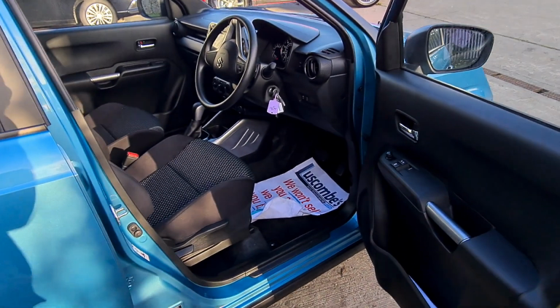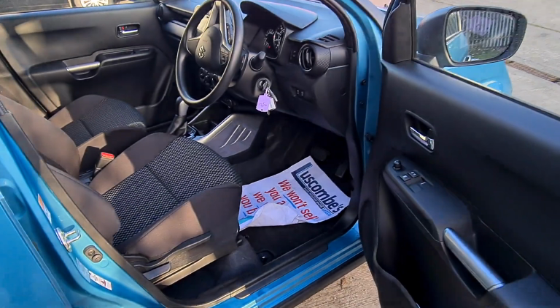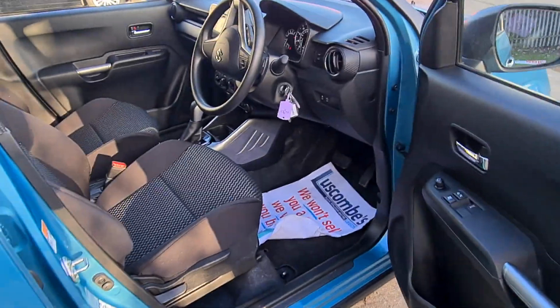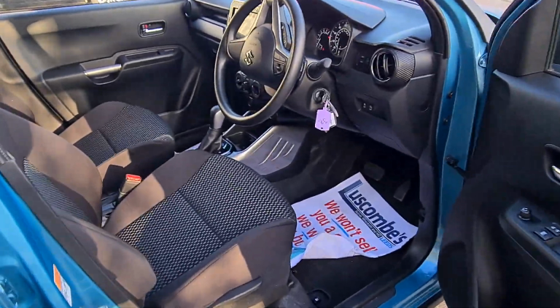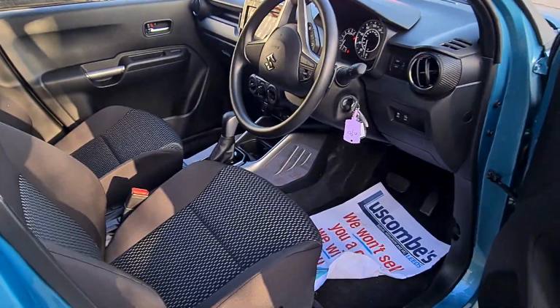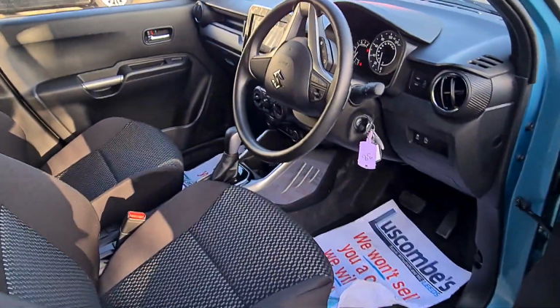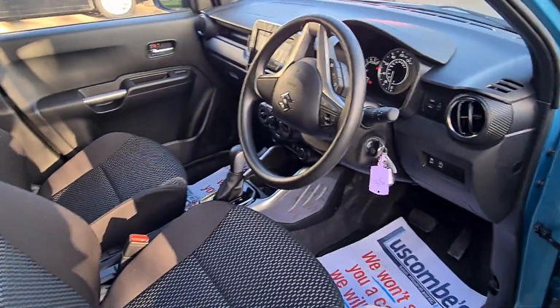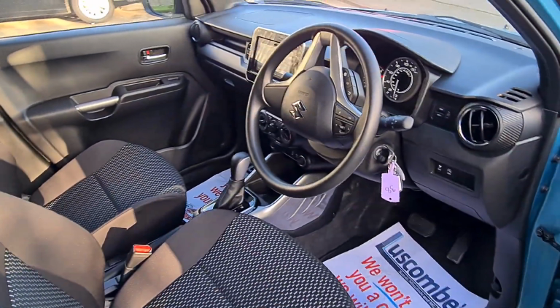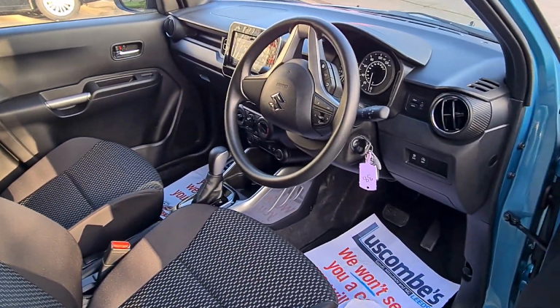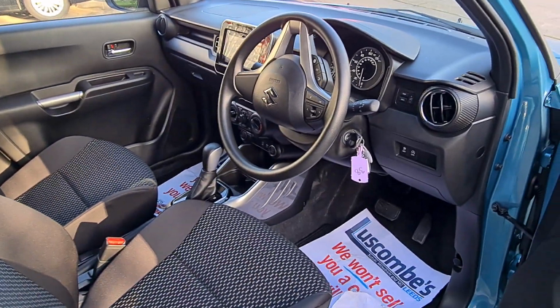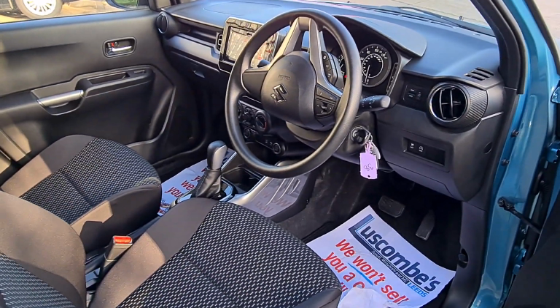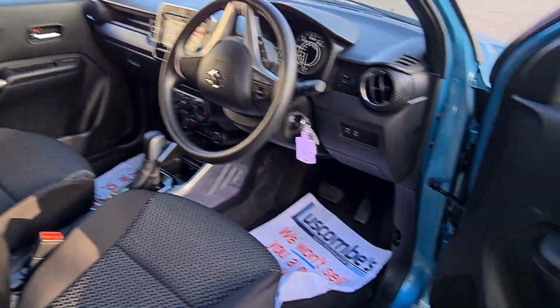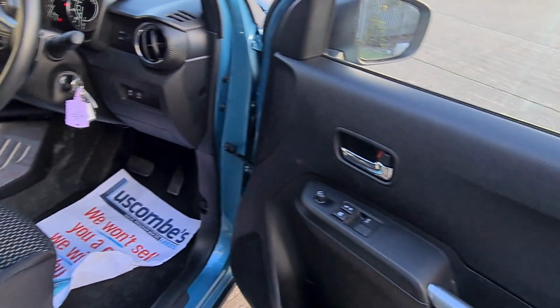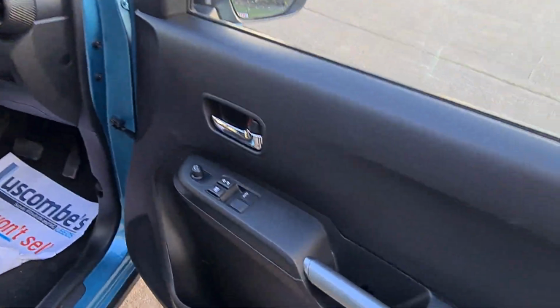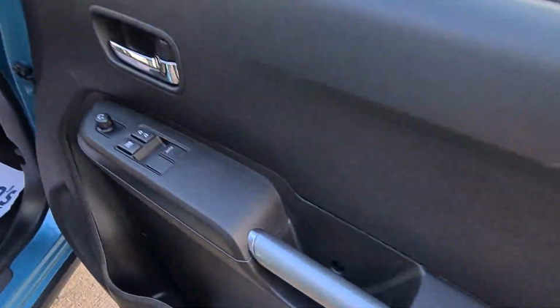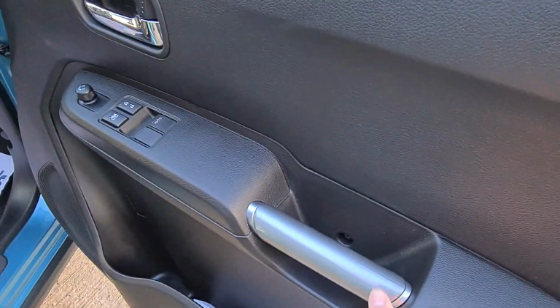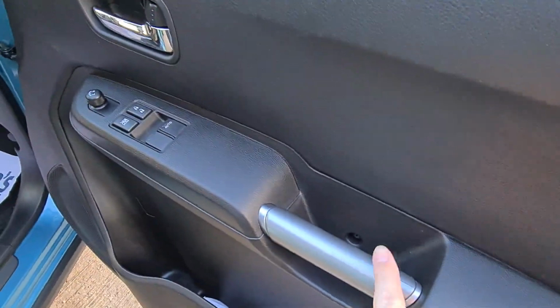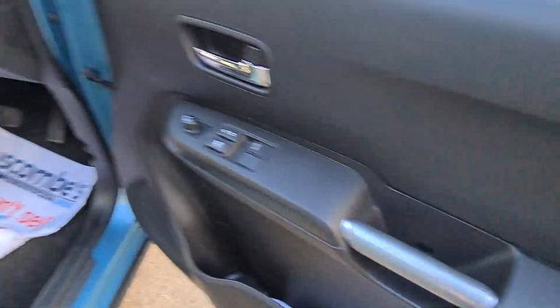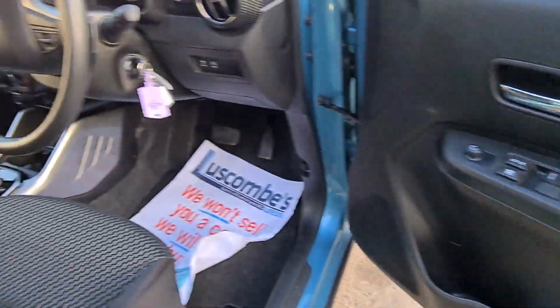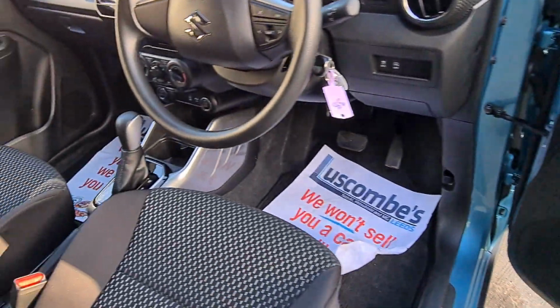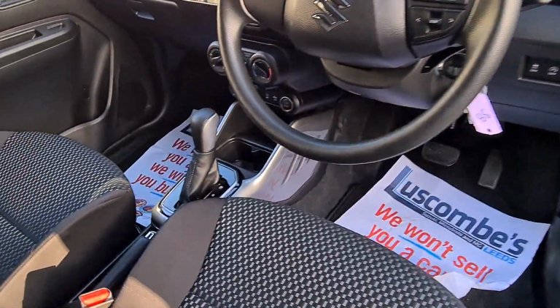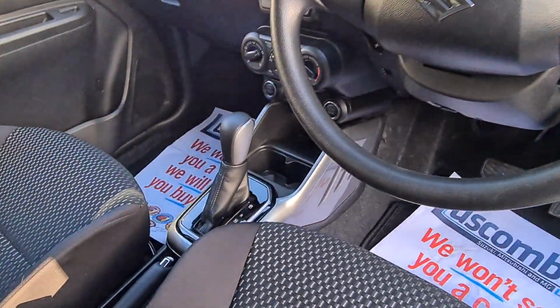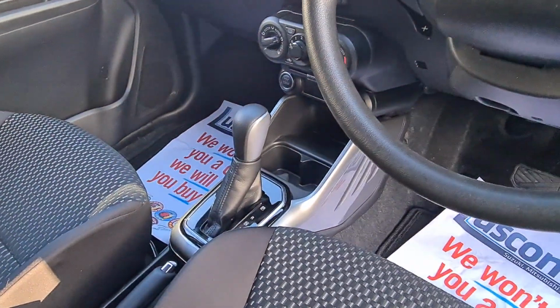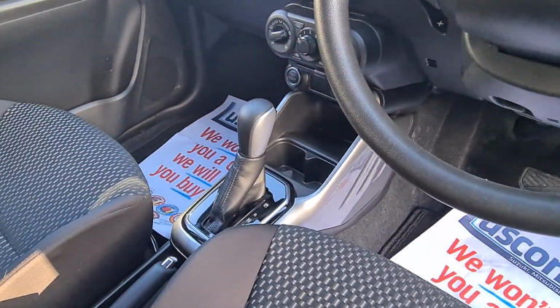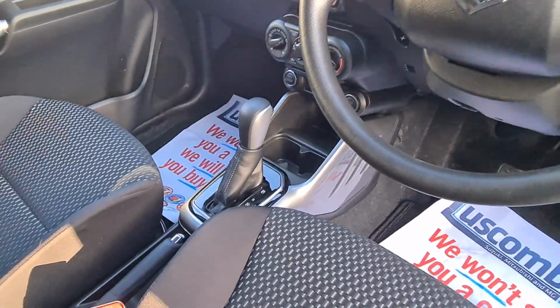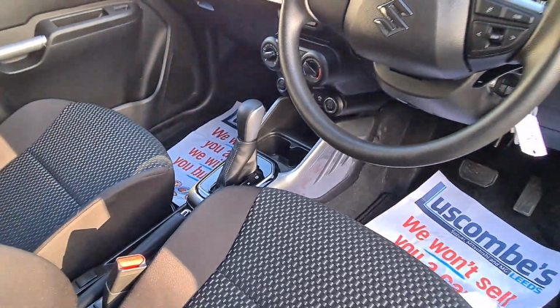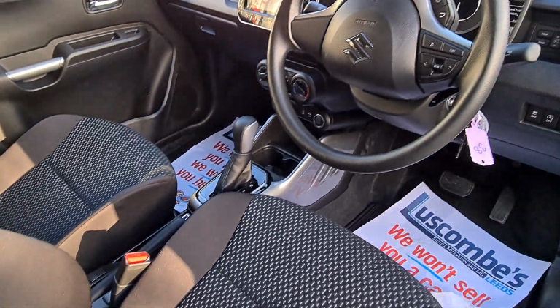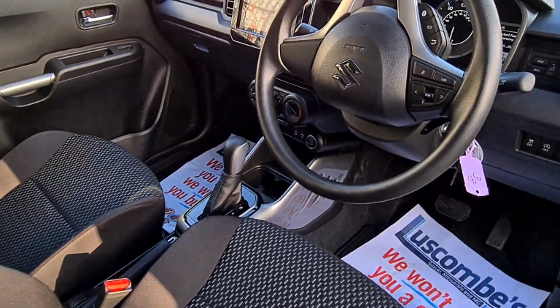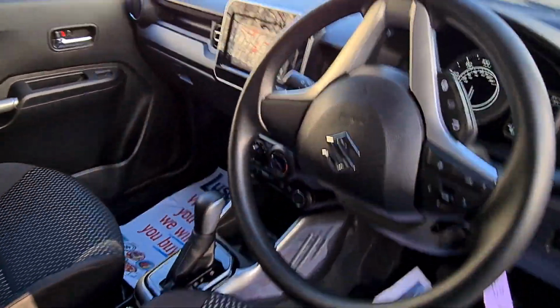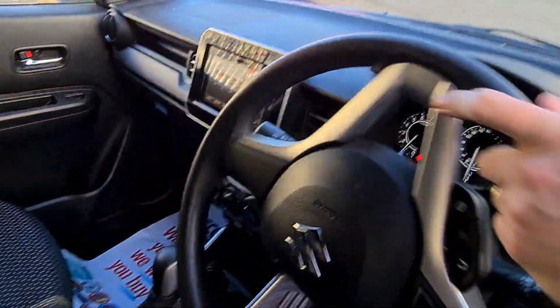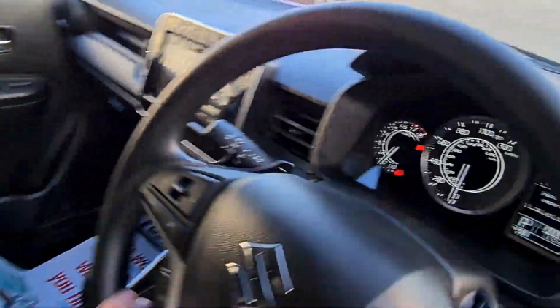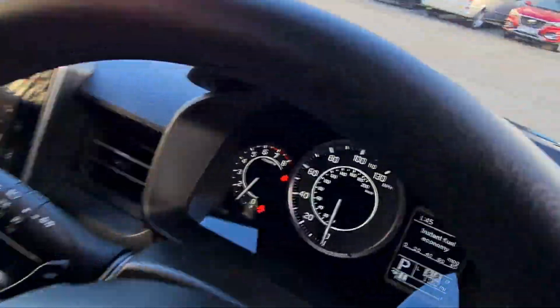Inside, as you would expect, everything is in excellent condition. This specific car has been fitted with optional silver add-ons like door handles and central console trim. It's fully automatic with just over a thousand miles on the clock.